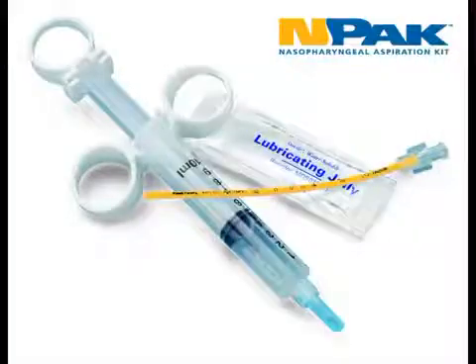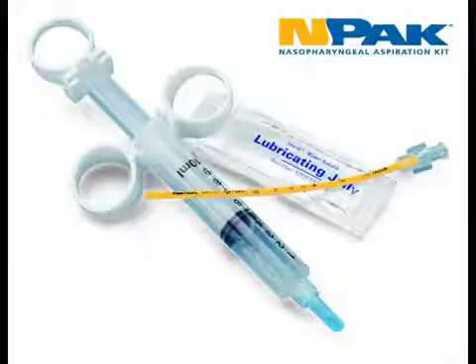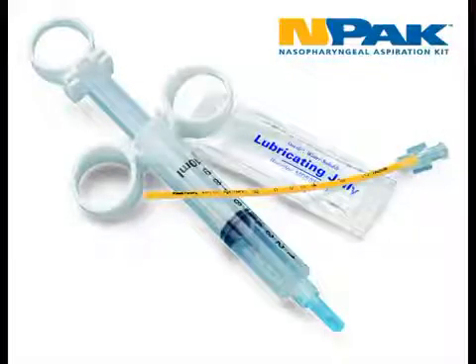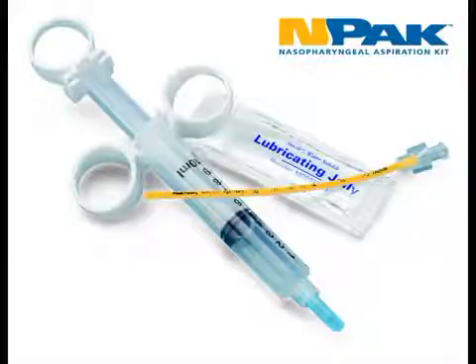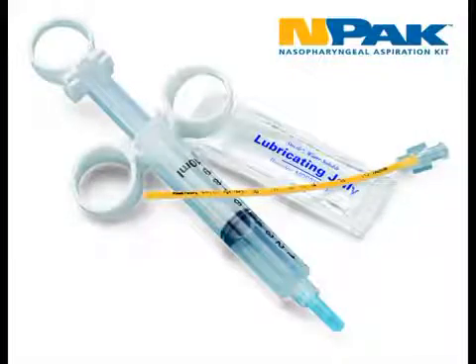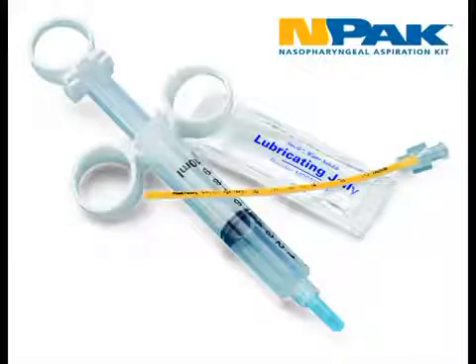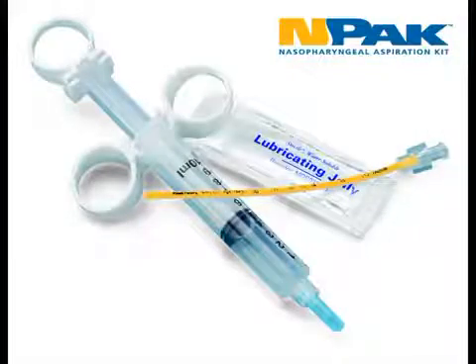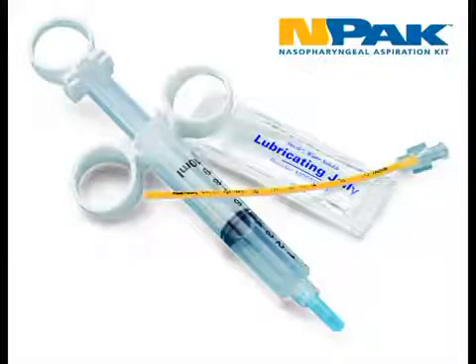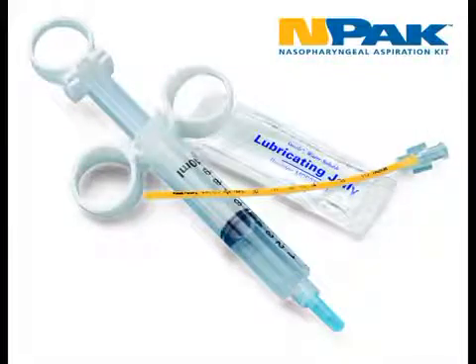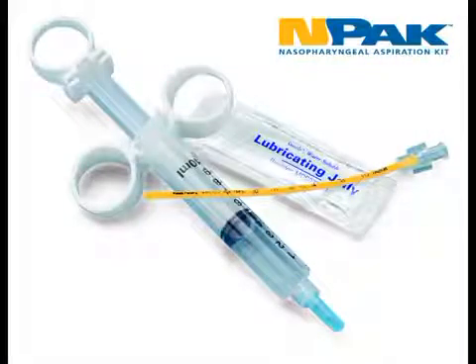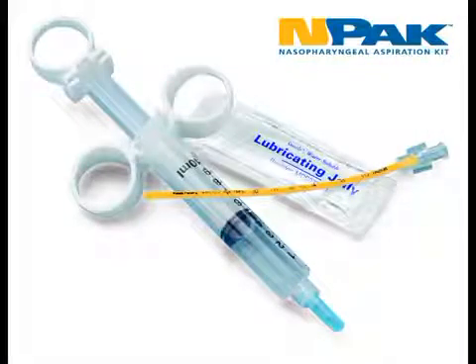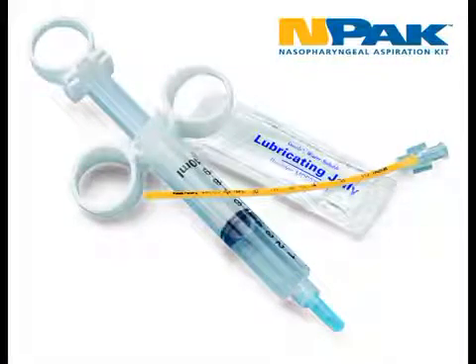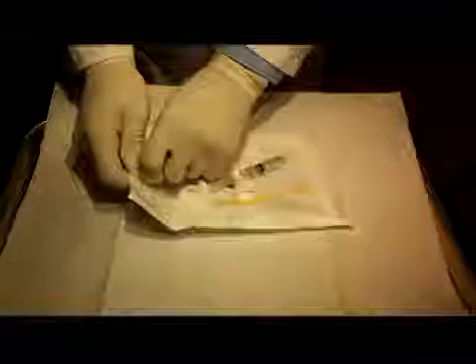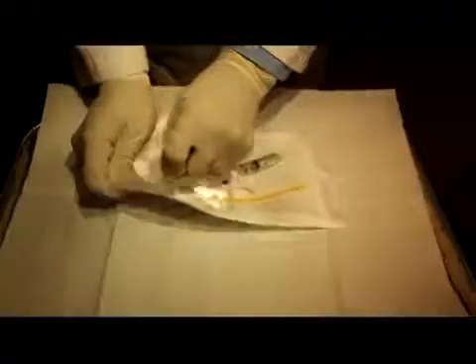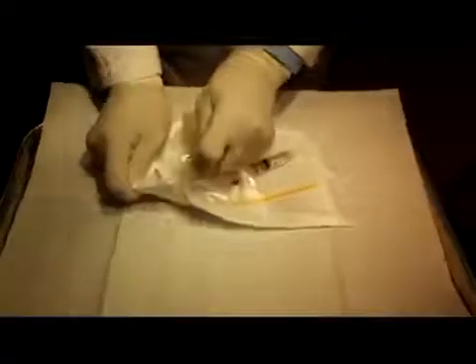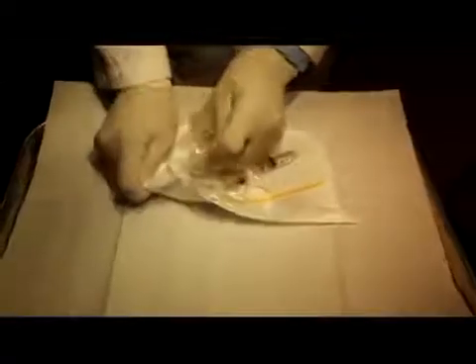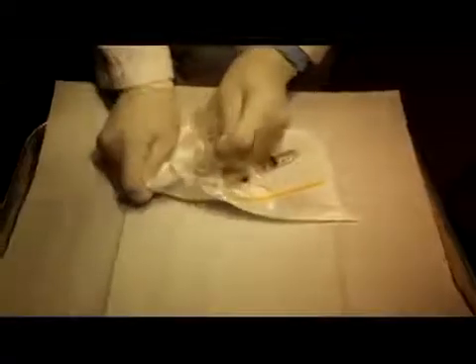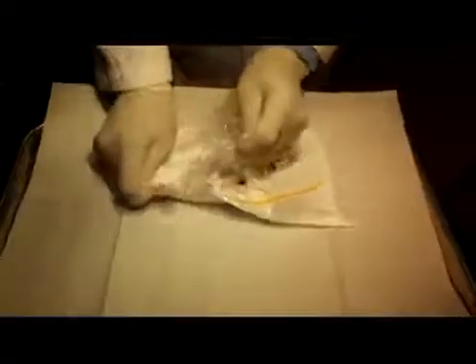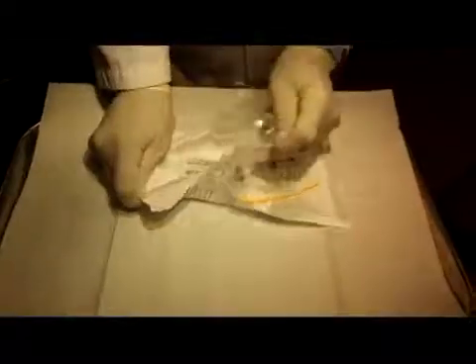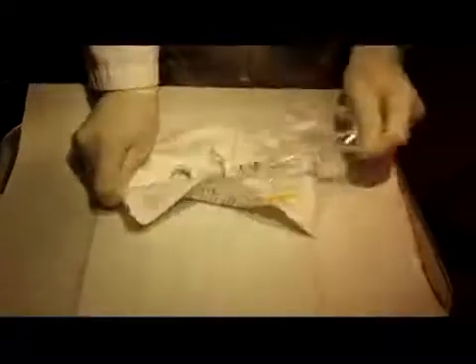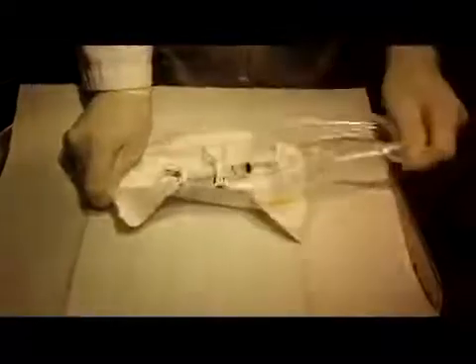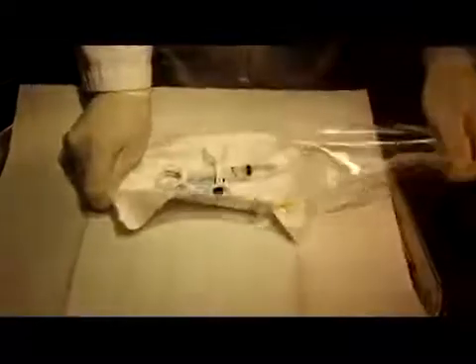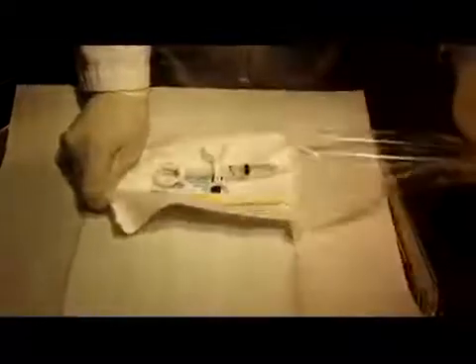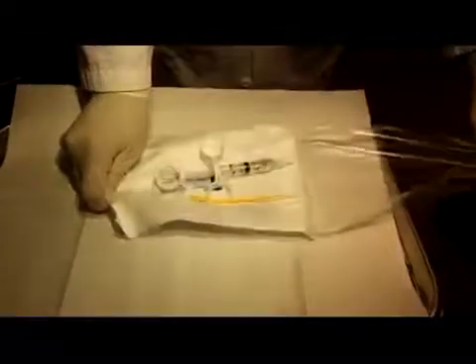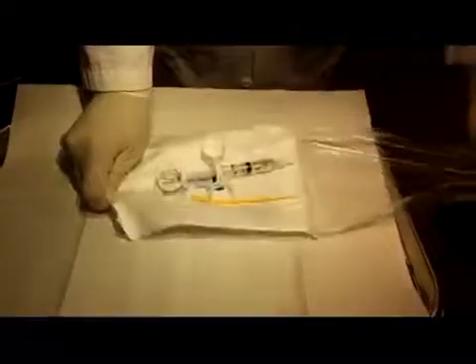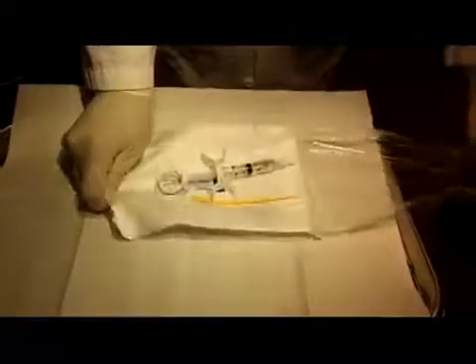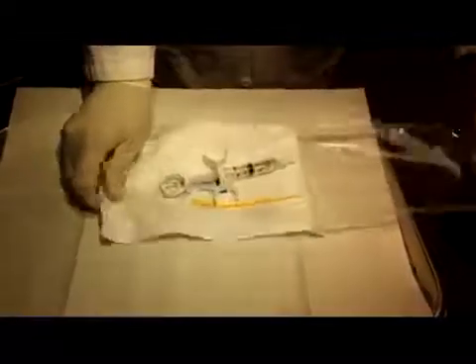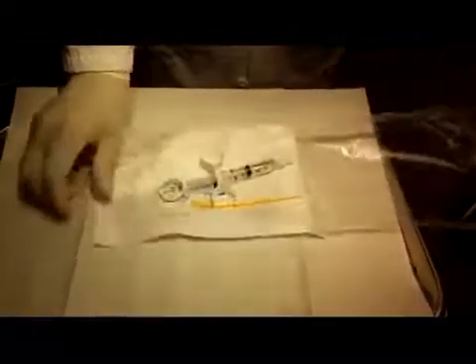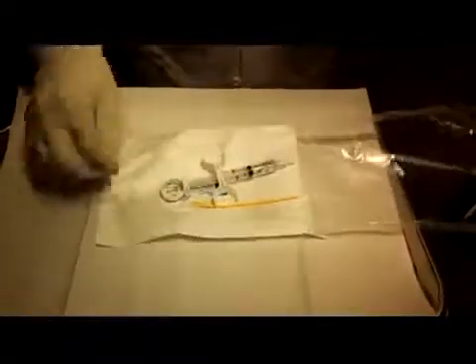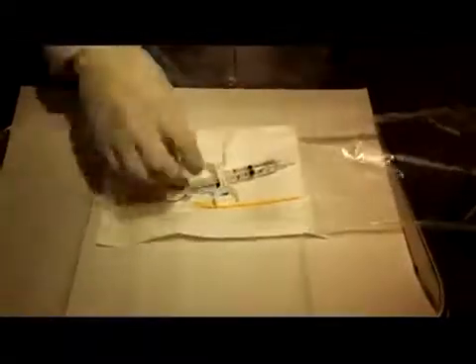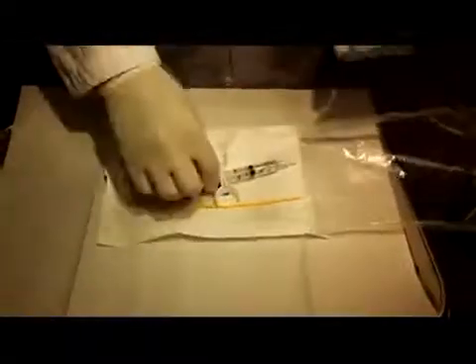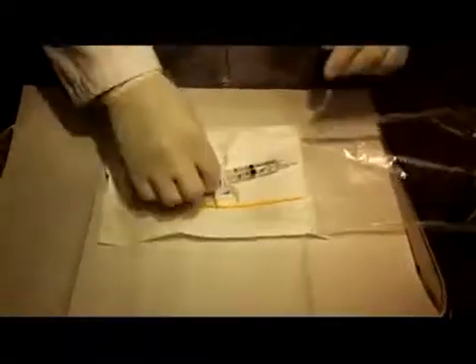The sterile syringe aspiration kit includes a pre-filled syringe with sterile saline, a syringe cap, lubricant, and the catheter with luer lock attachment.